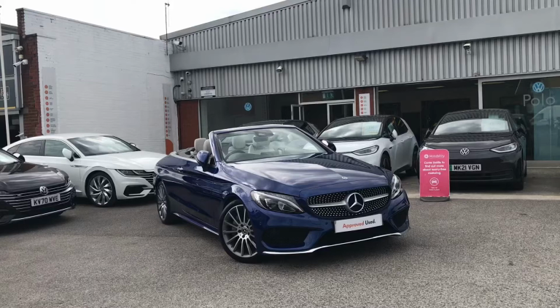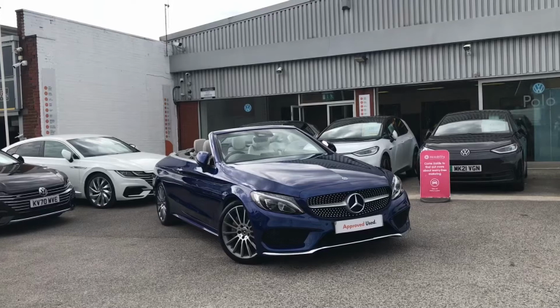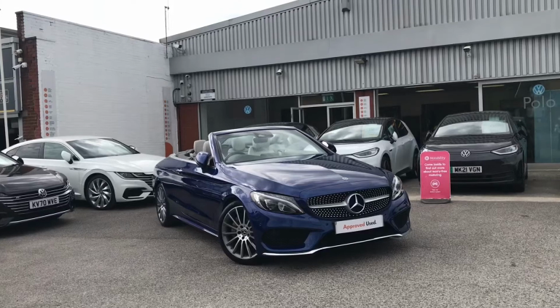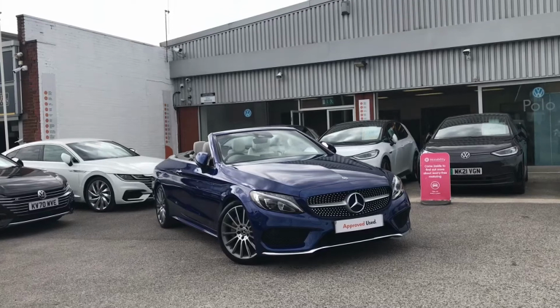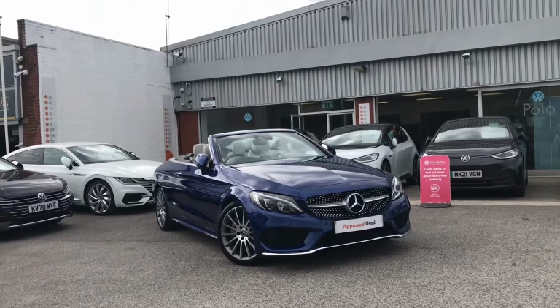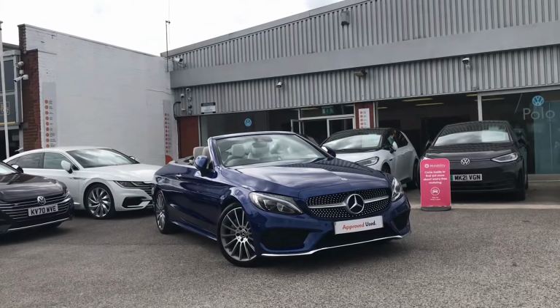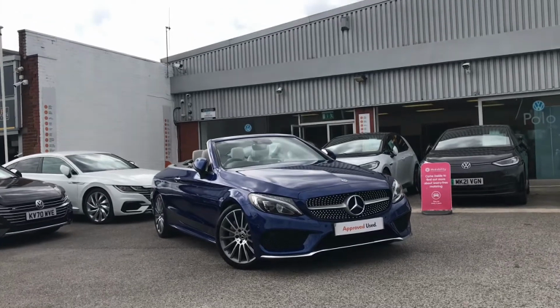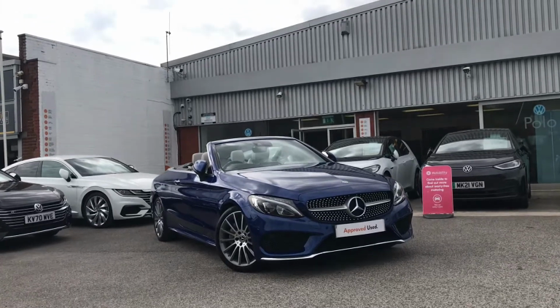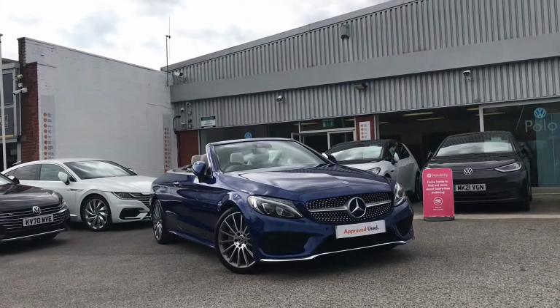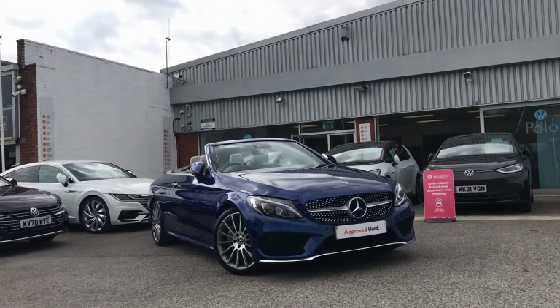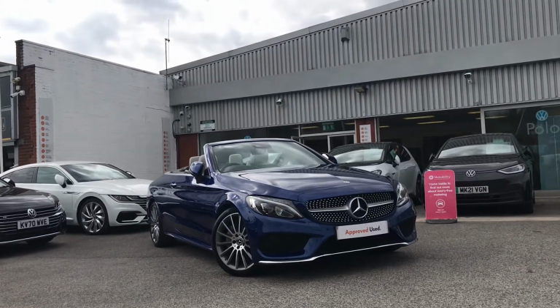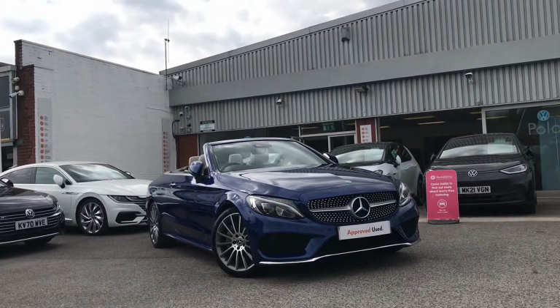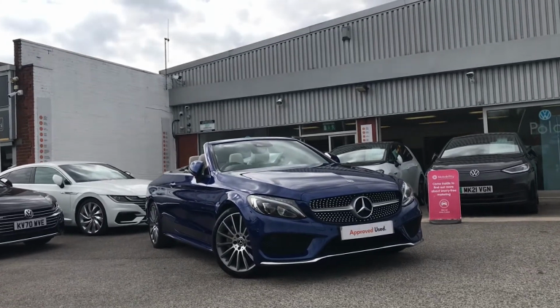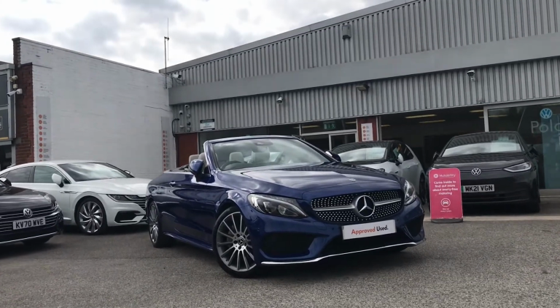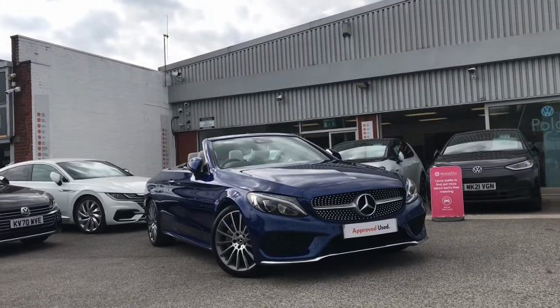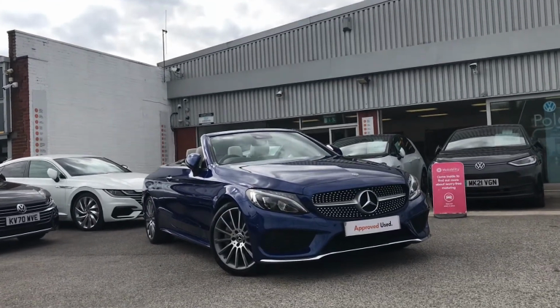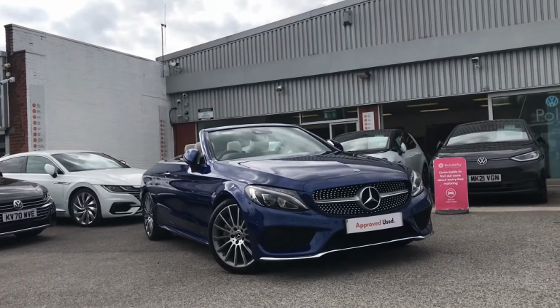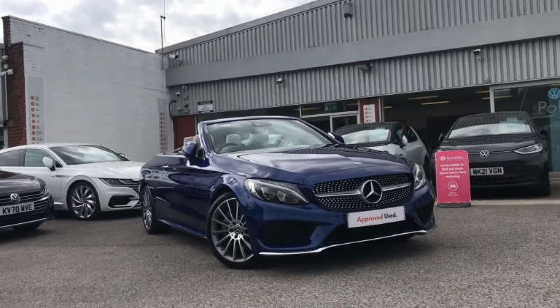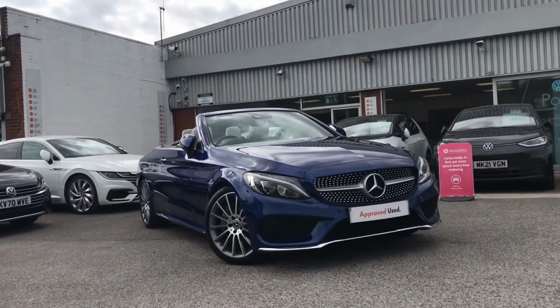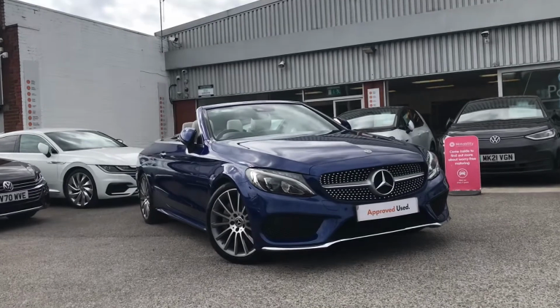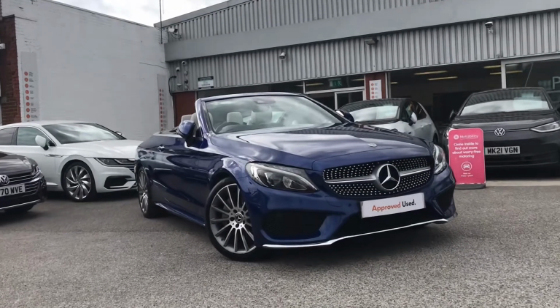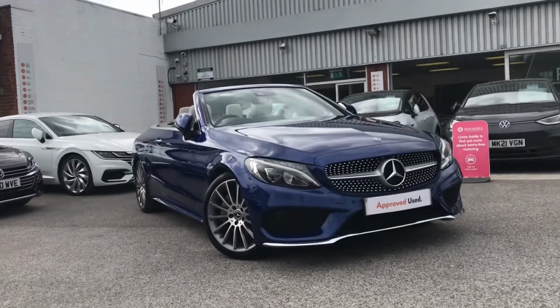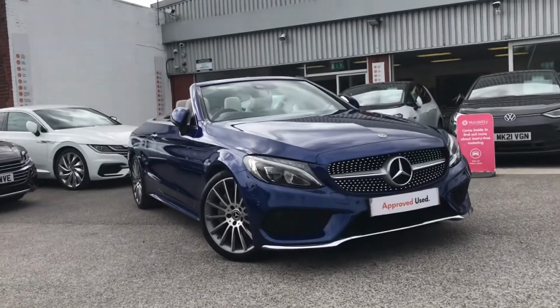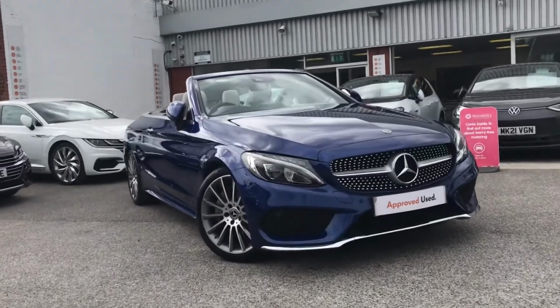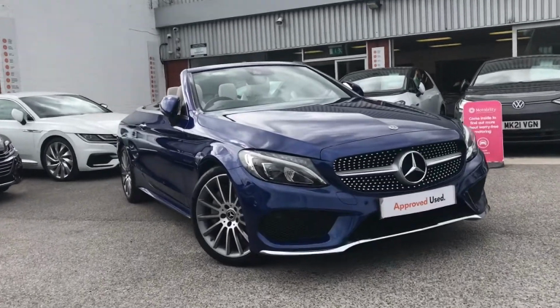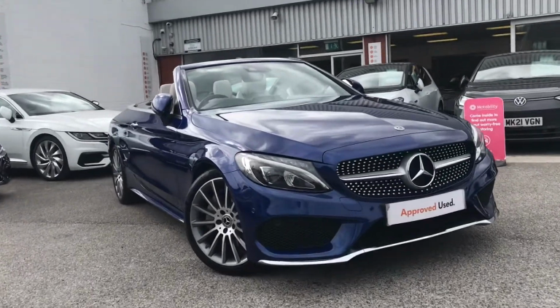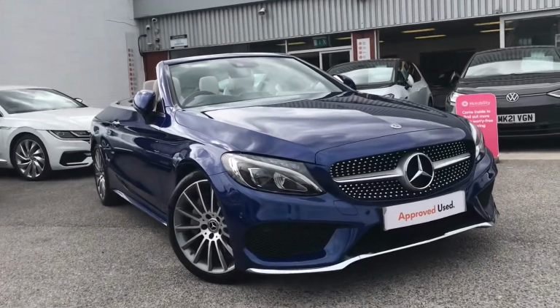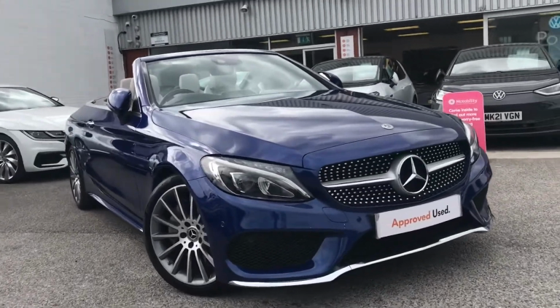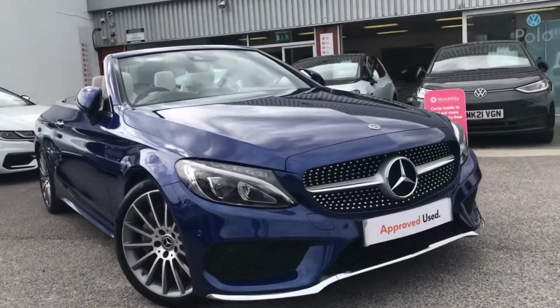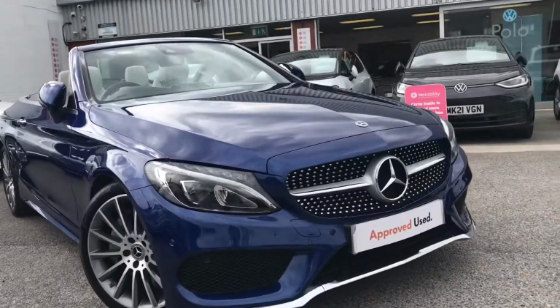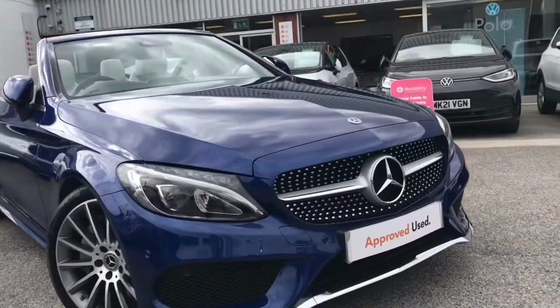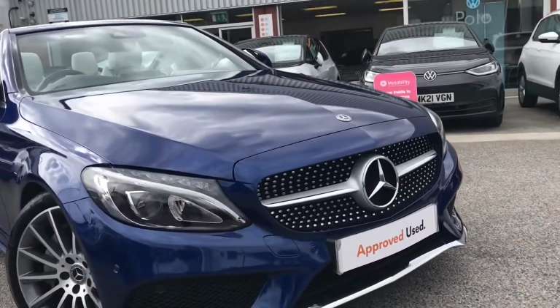Hello from Oldham Volkswagen. Here we have the used Mercedes-Benz C-Class 2.0 C250D AMG Line Premium Plus Cabriolet G-Tronic.